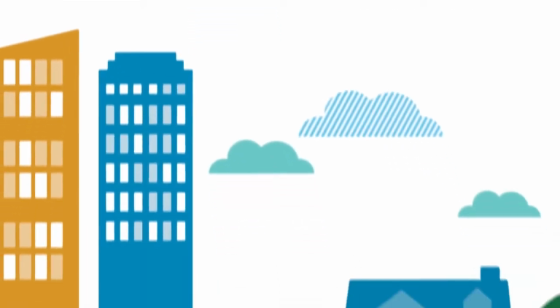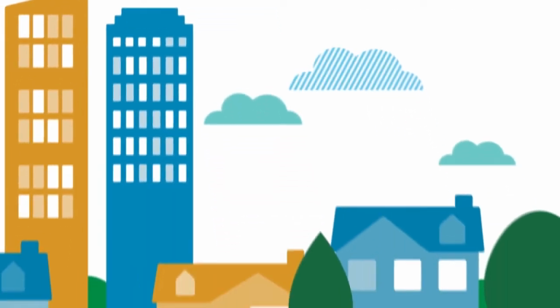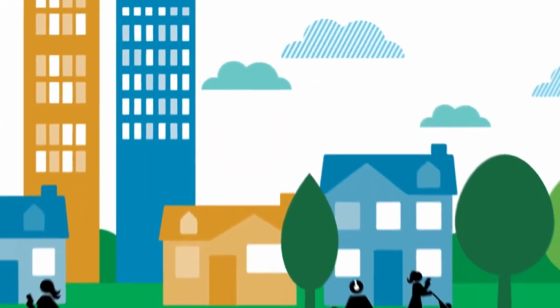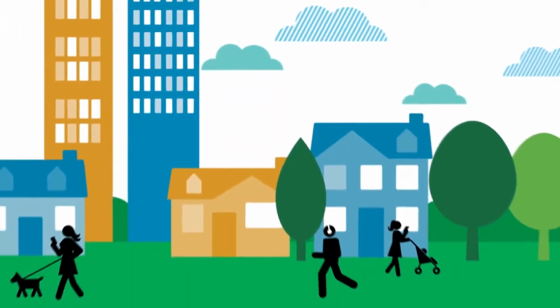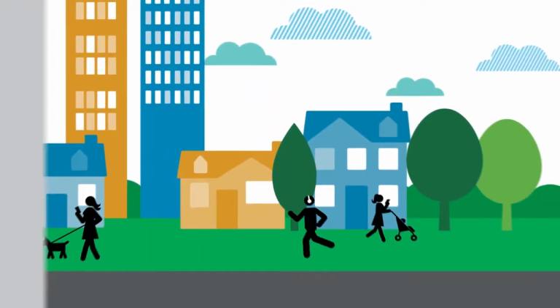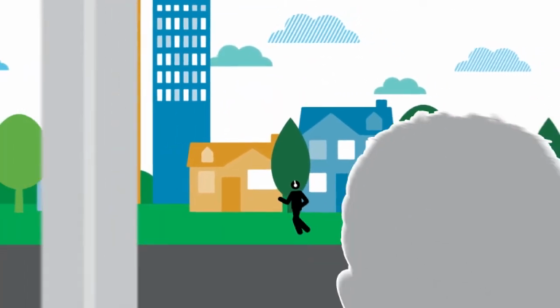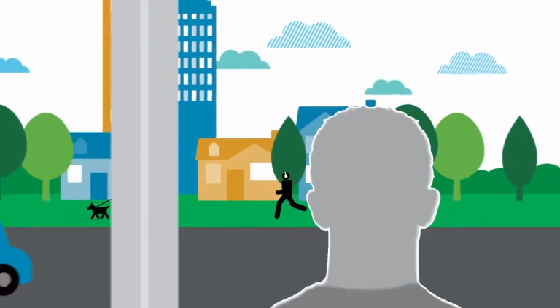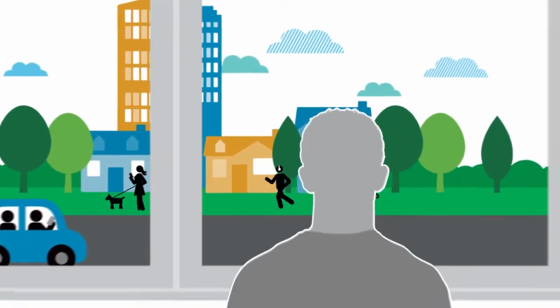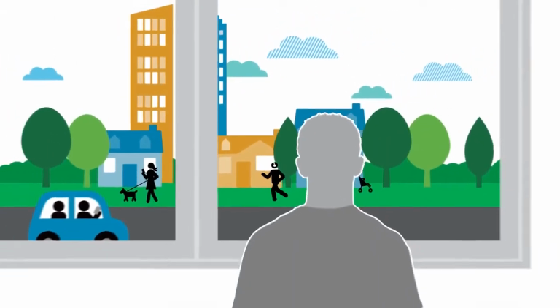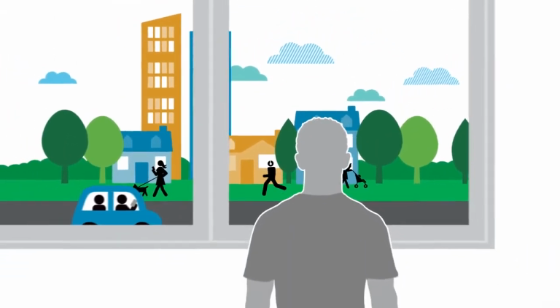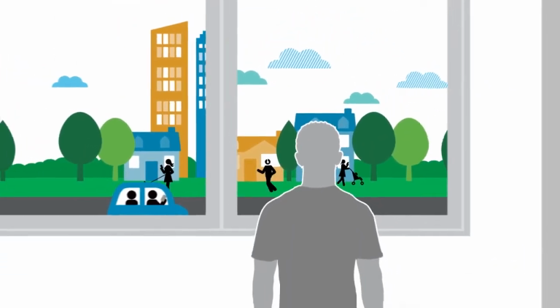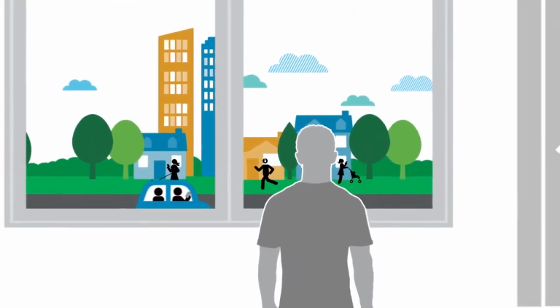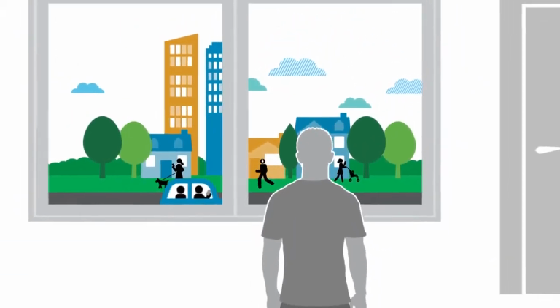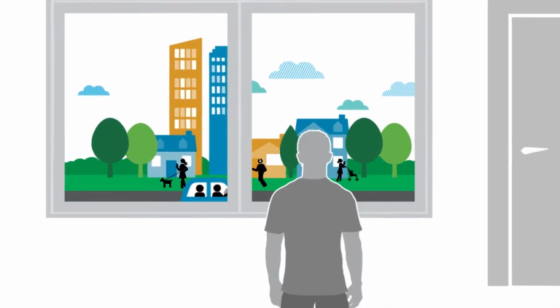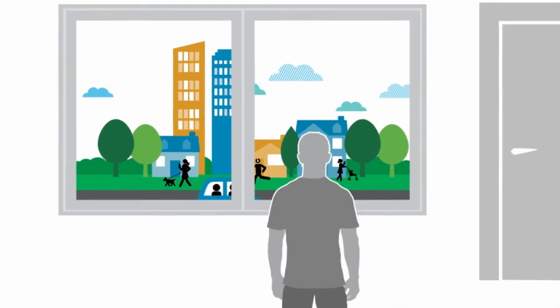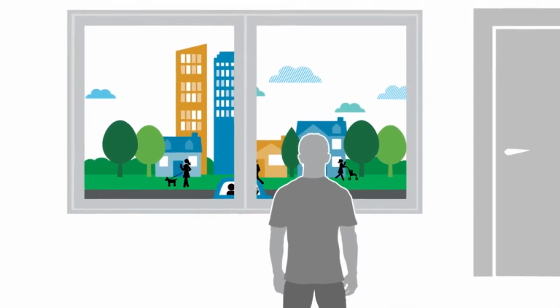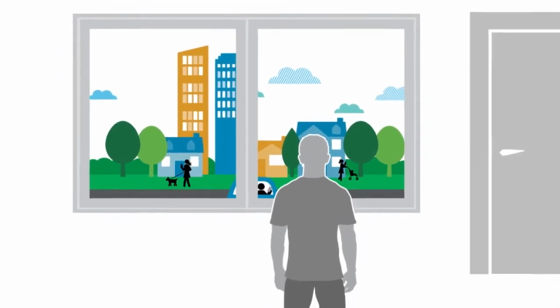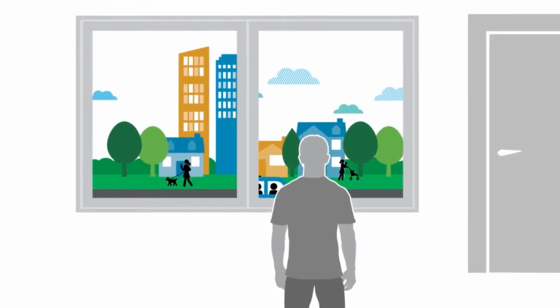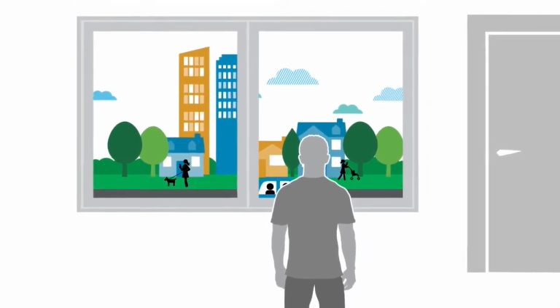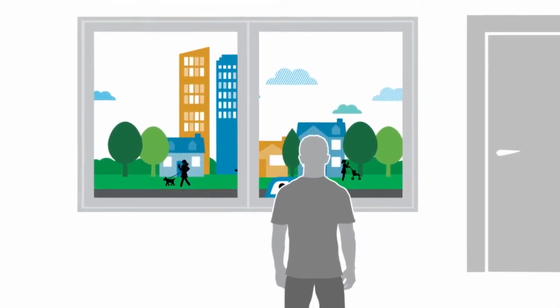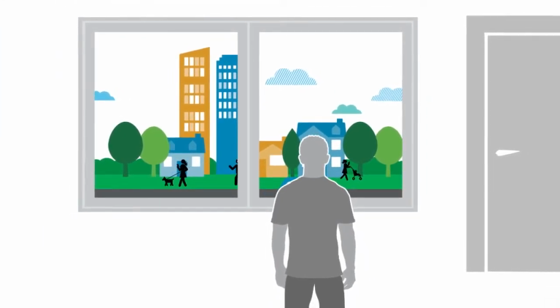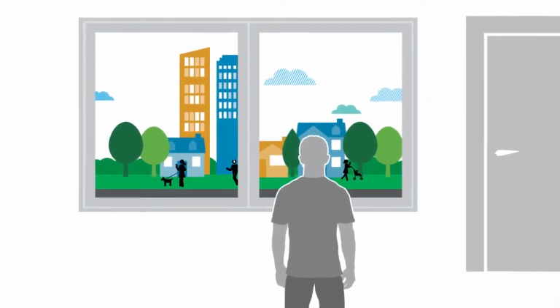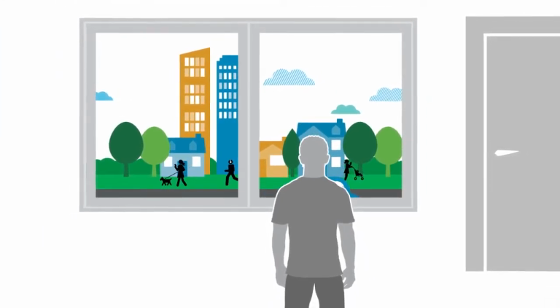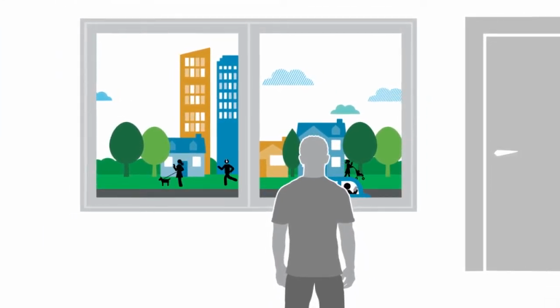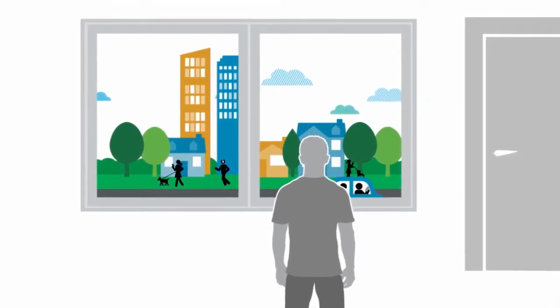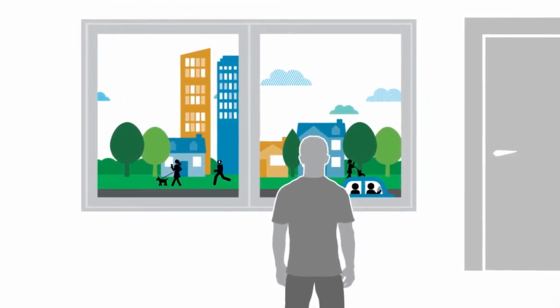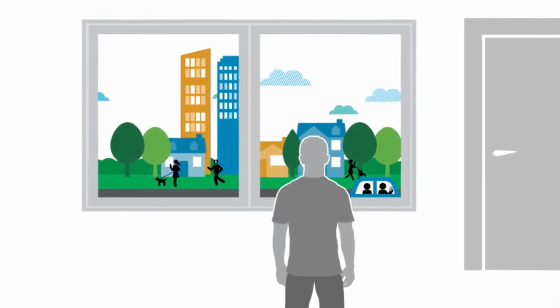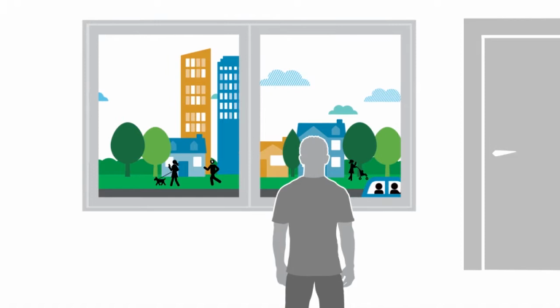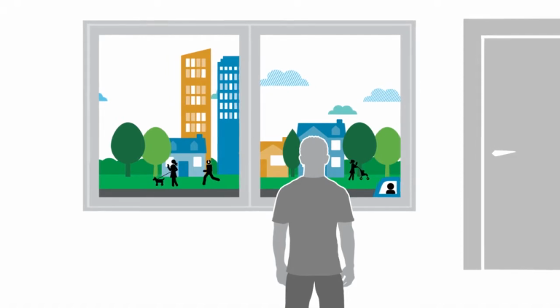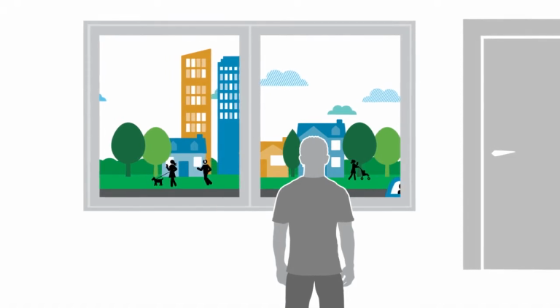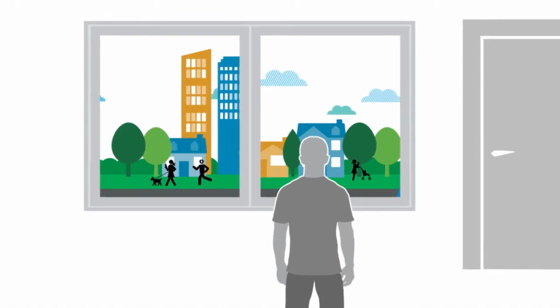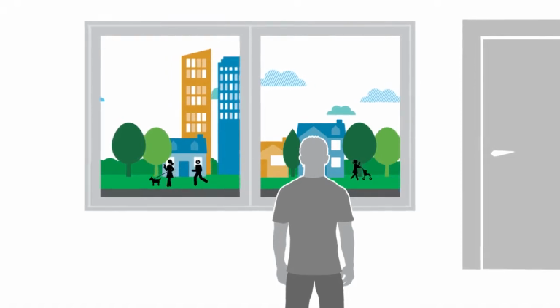If you suffer from widespread chronic pain, you know that it can make you feel almost like a spectator in your own life. But a new medical technology may help you become a full participant again.